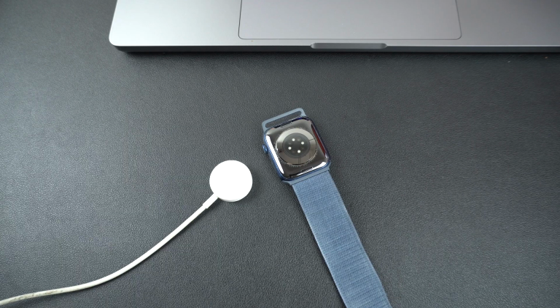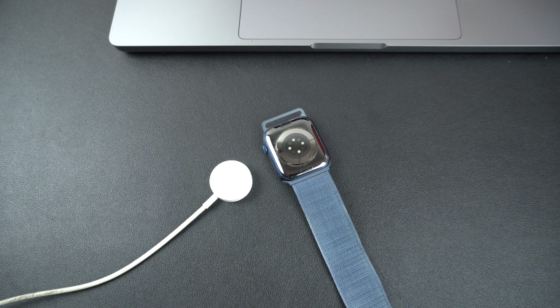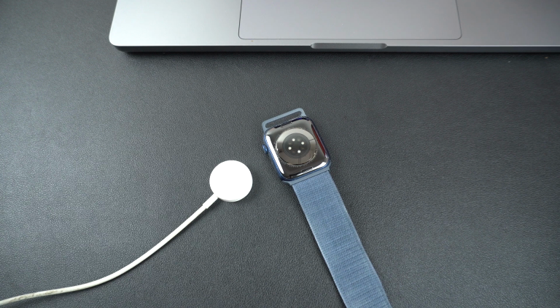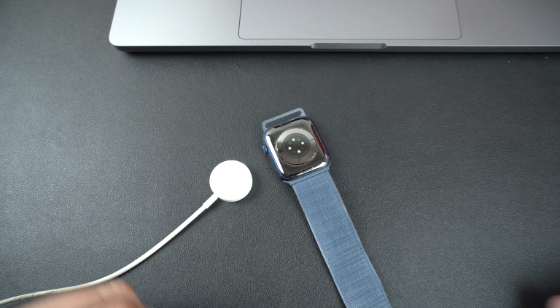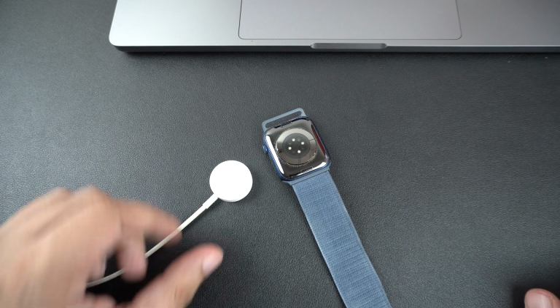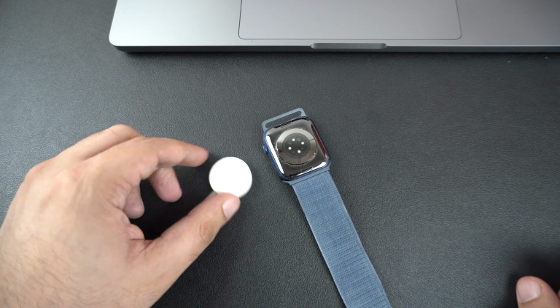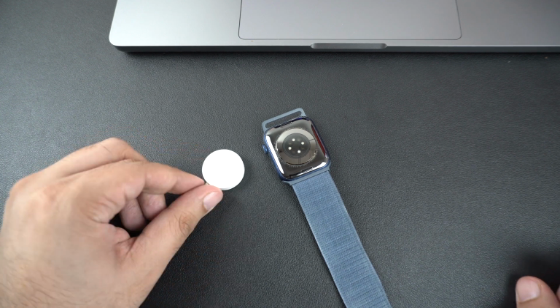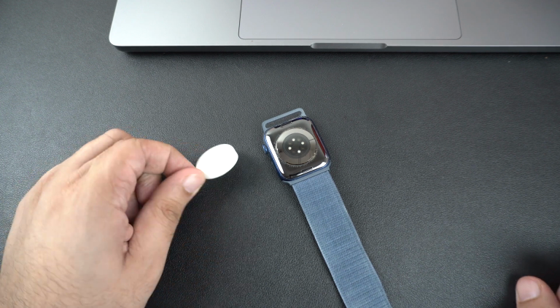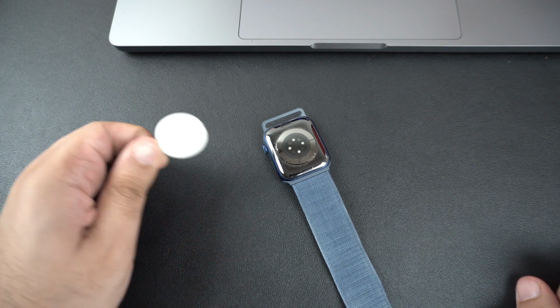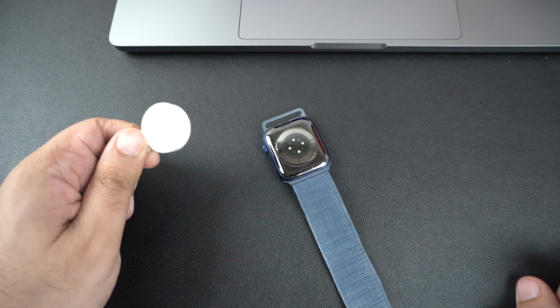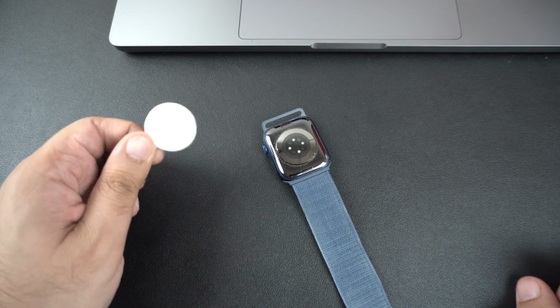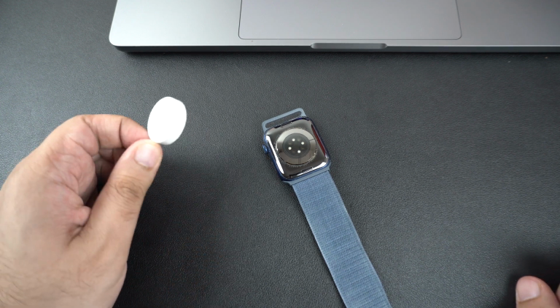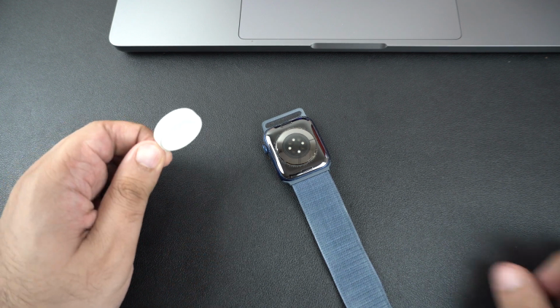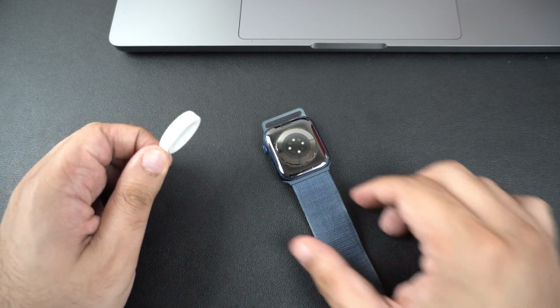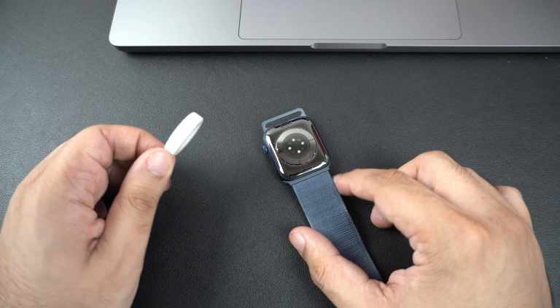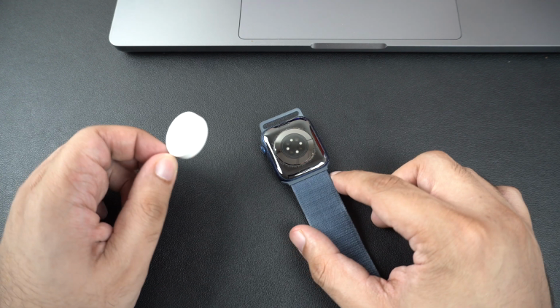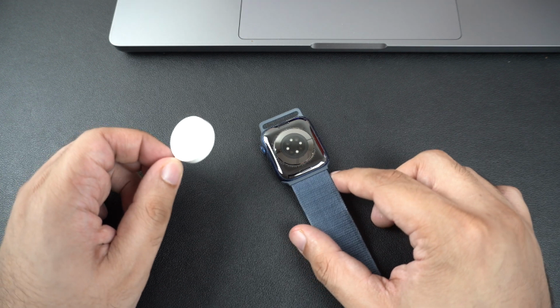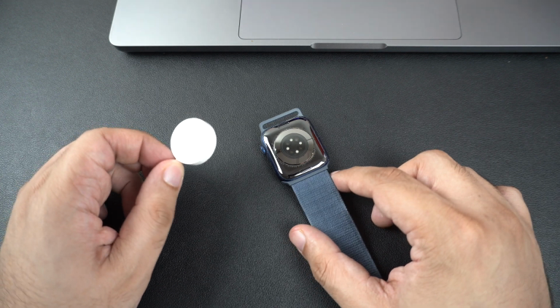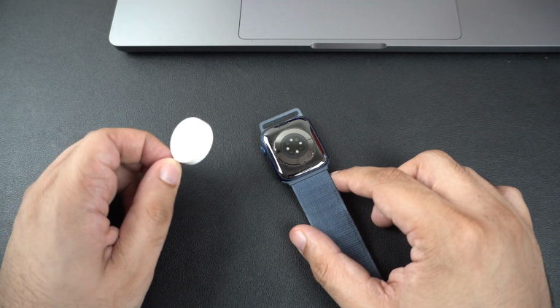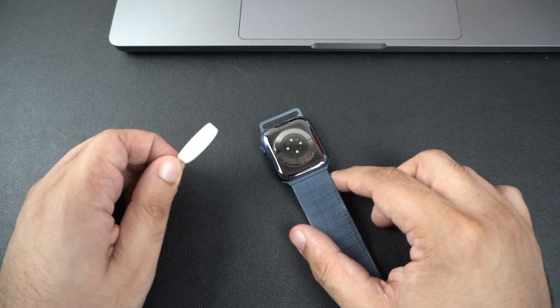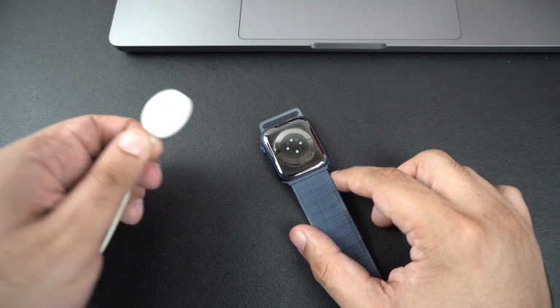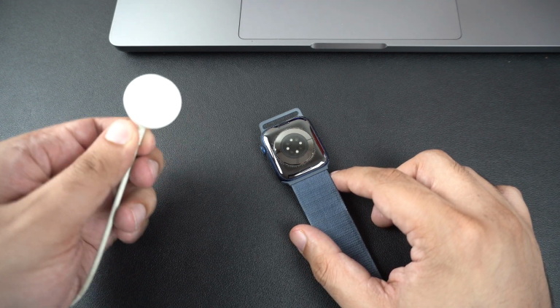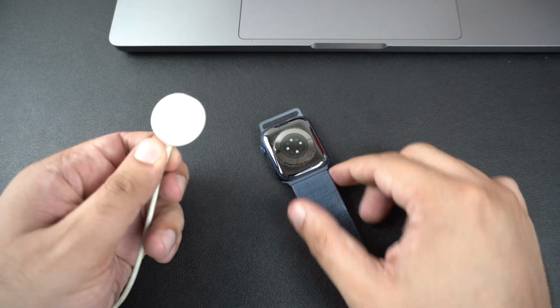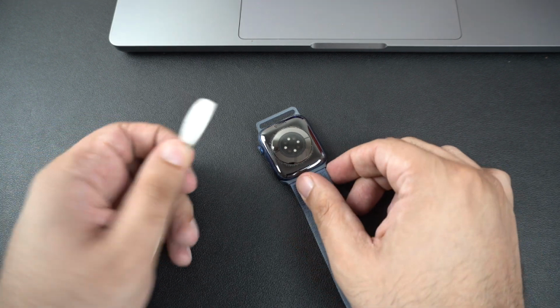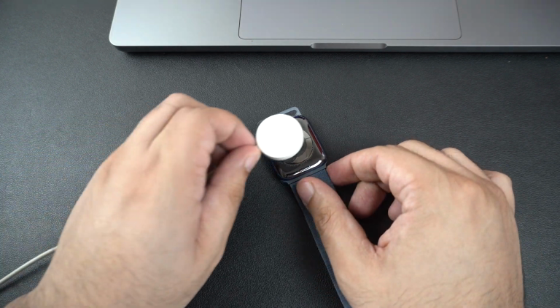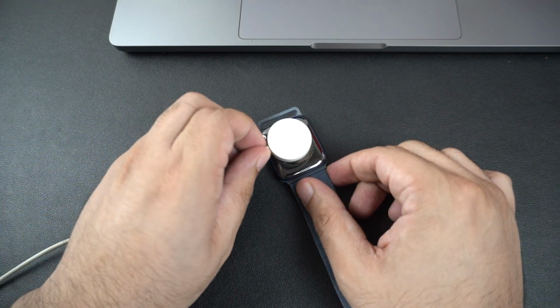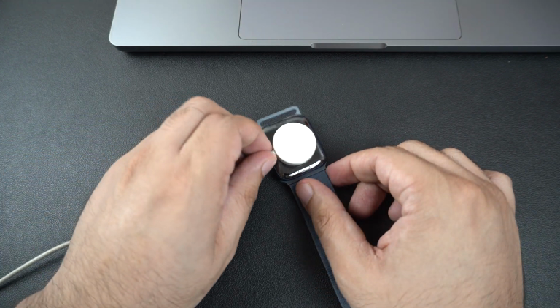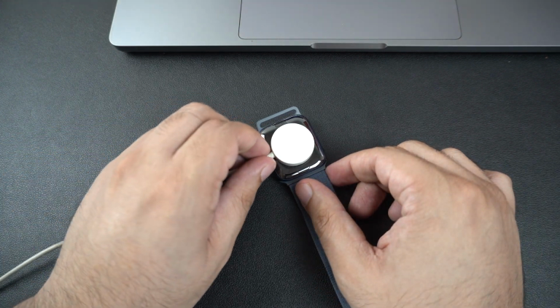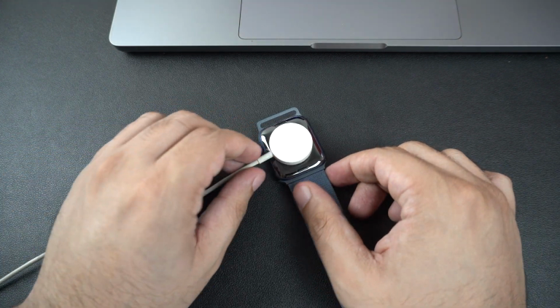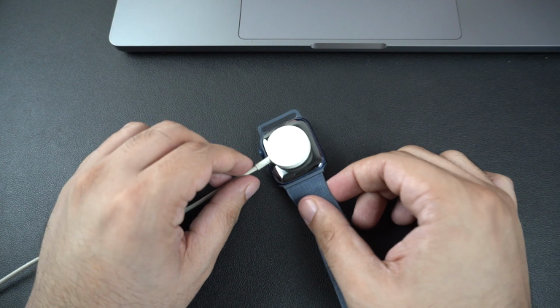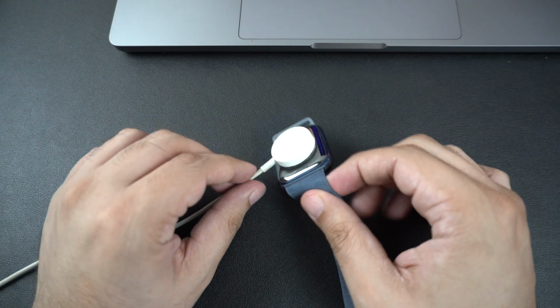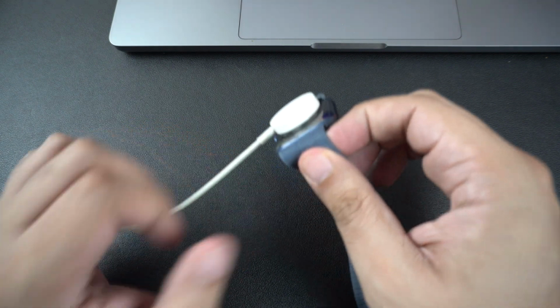Adjust the charger's placement. Next, double-check that your Apple Watch is aligned properly on the charger. The back of the watch should be flat against the charging puck and you should feel a magnetic snap.